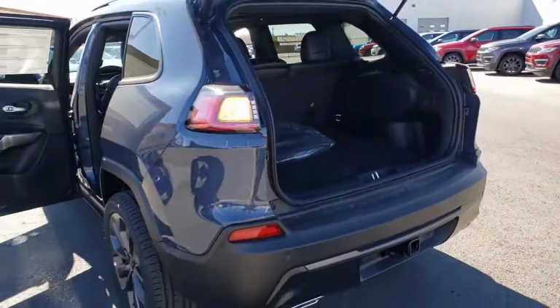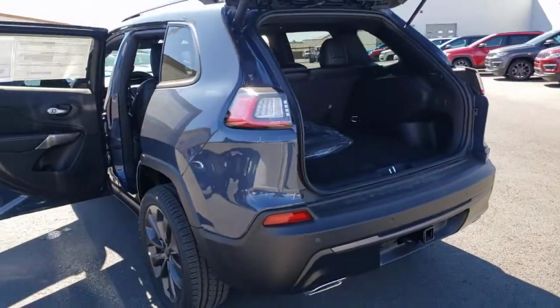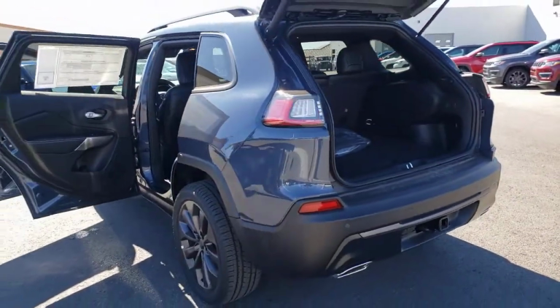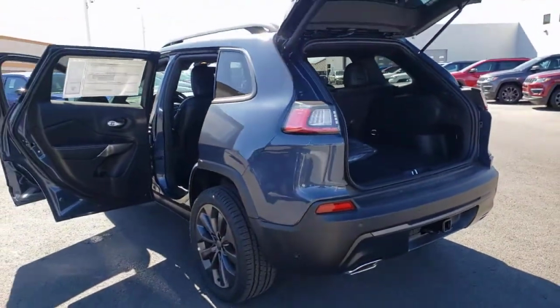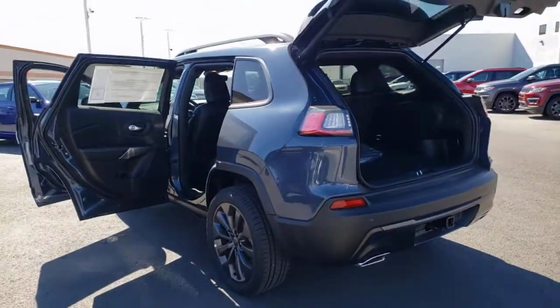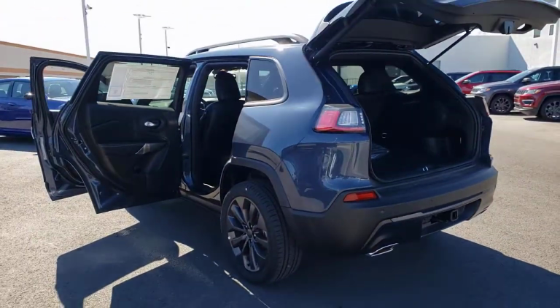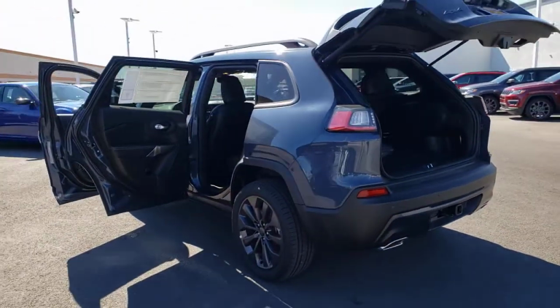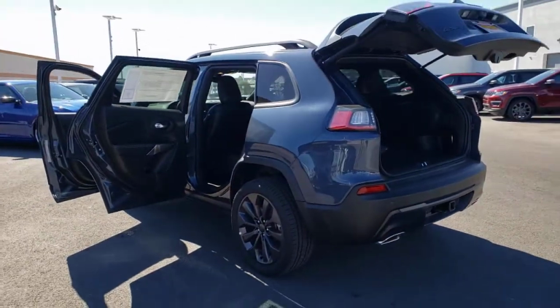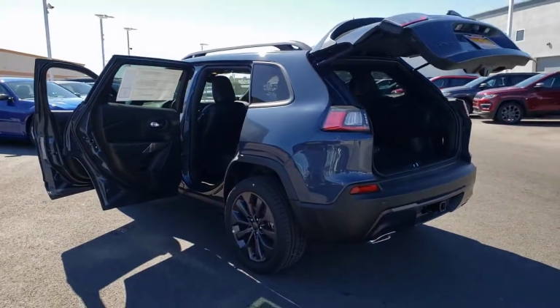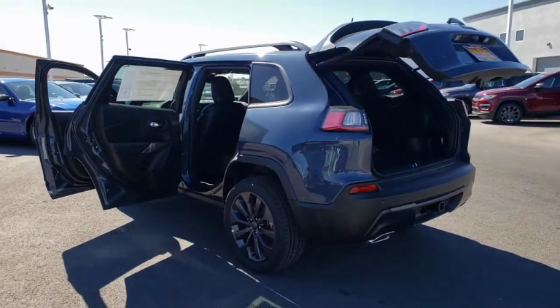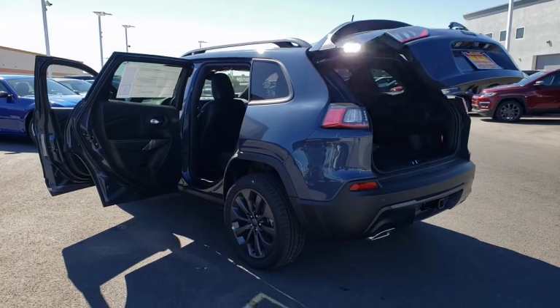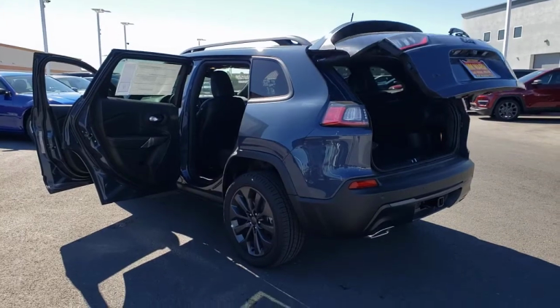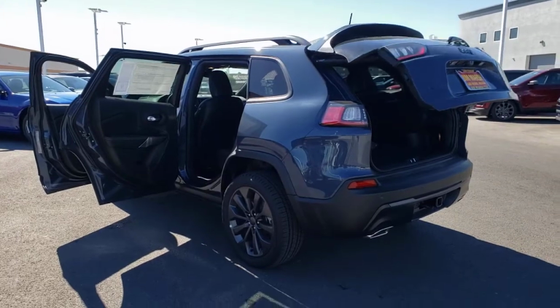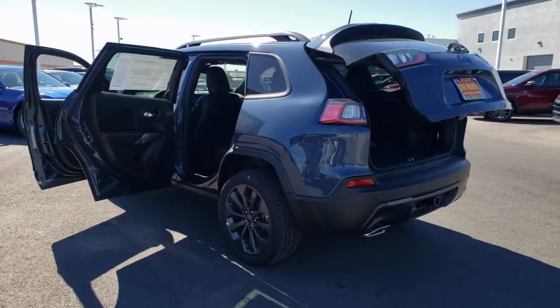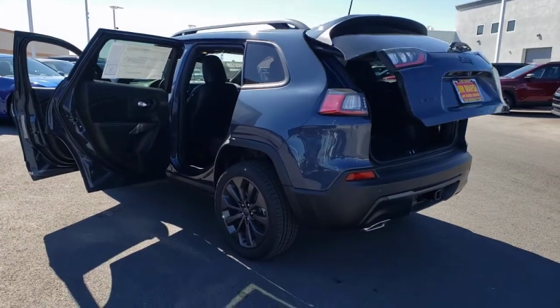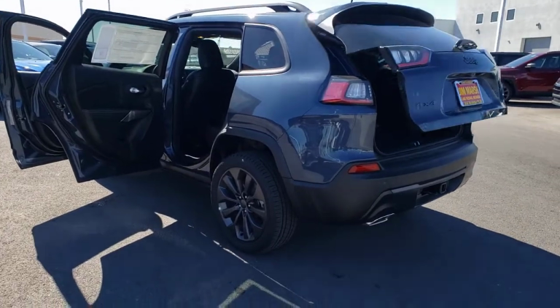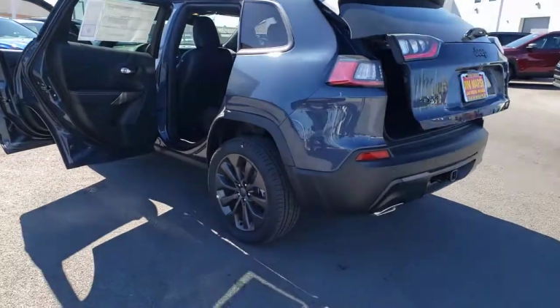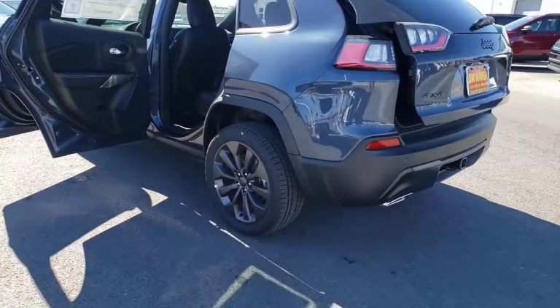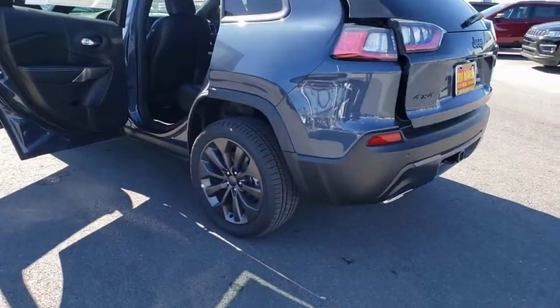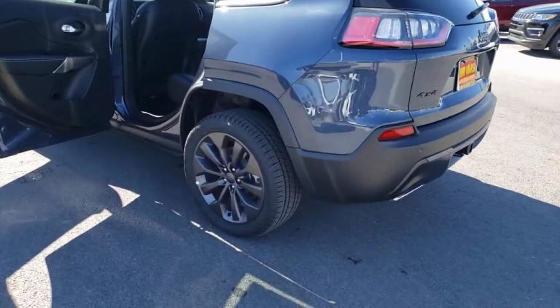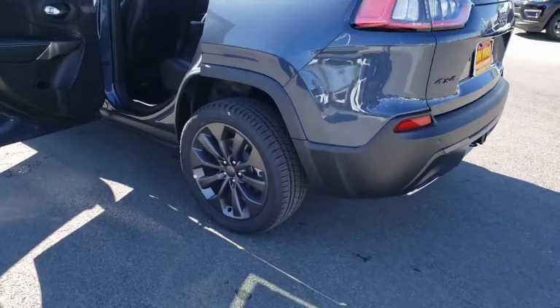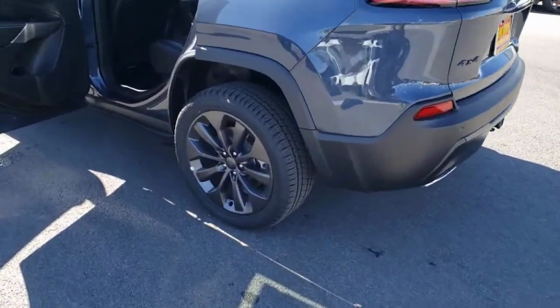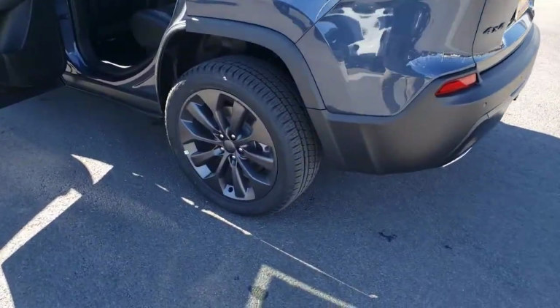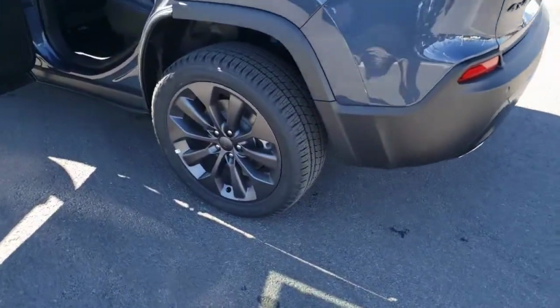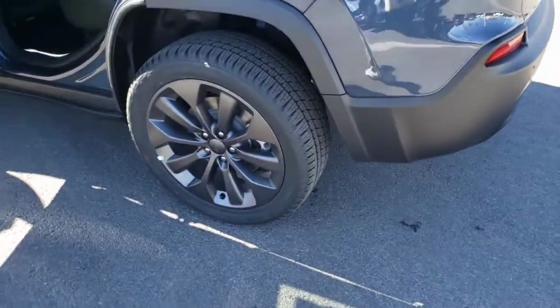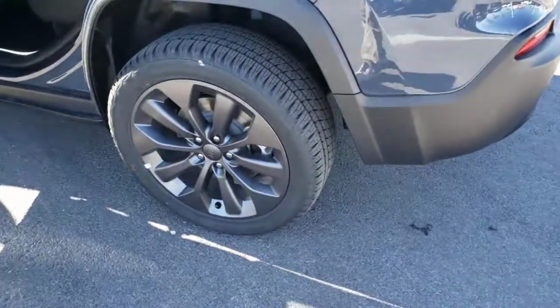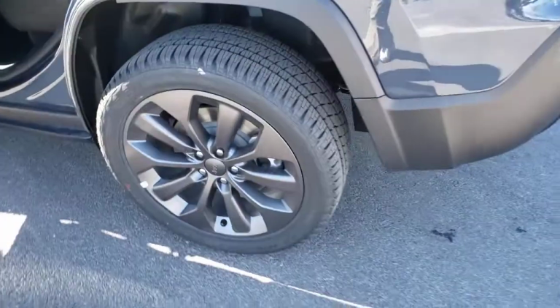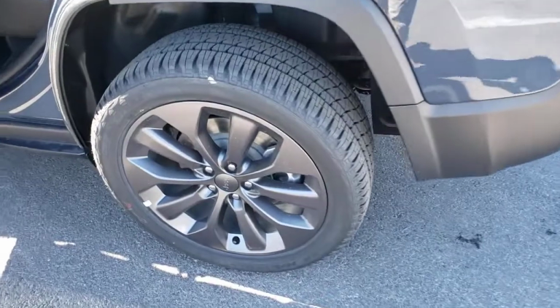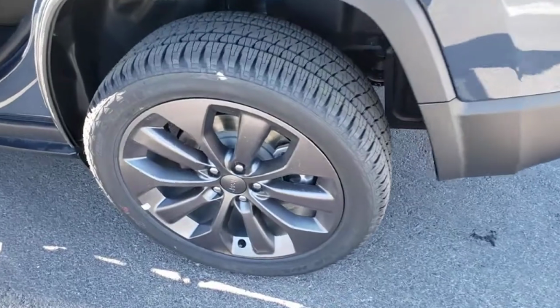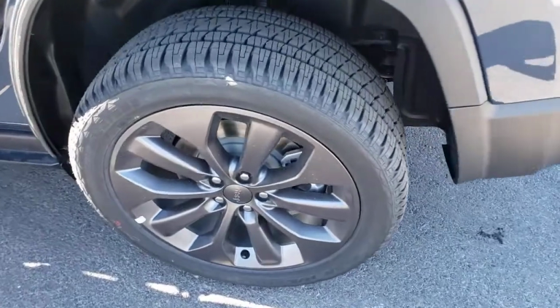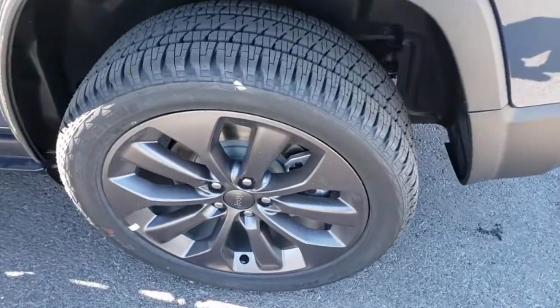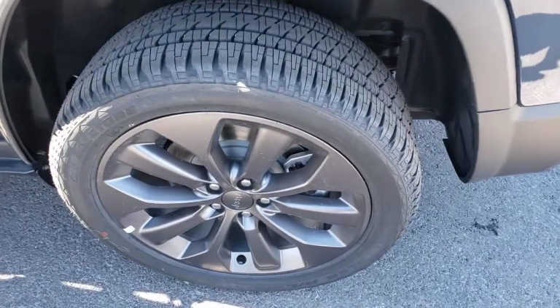Lane-keeping assist, backup camera, power liftgate — rugged off-road cargo hauler meets refined connected SUV in the Cherokee. Drive it today.